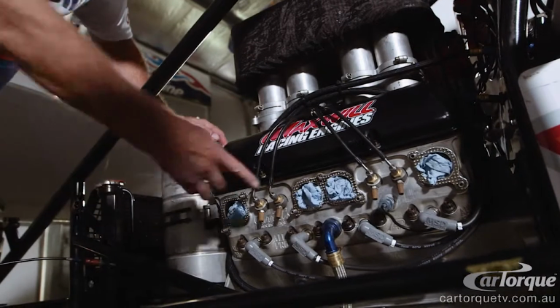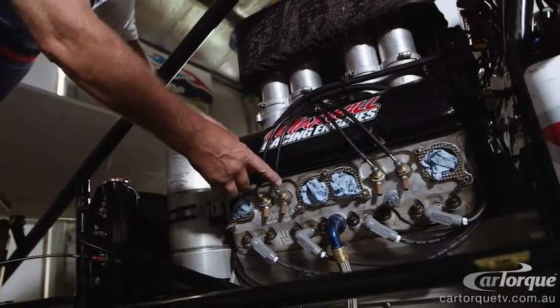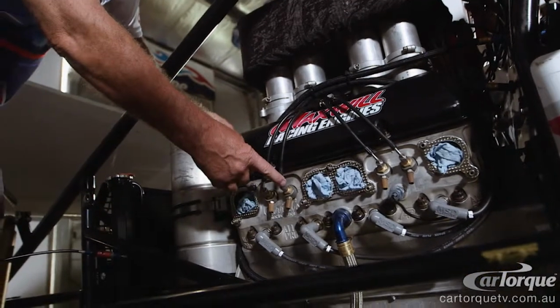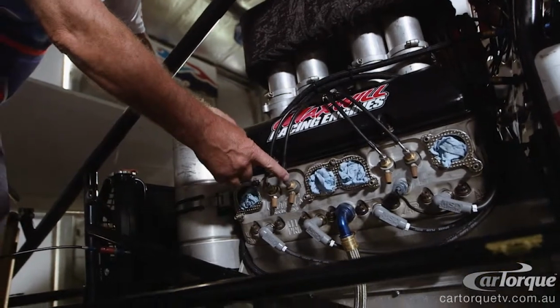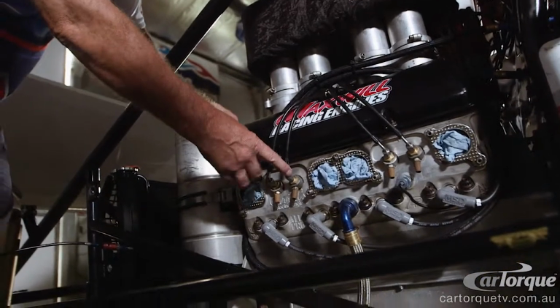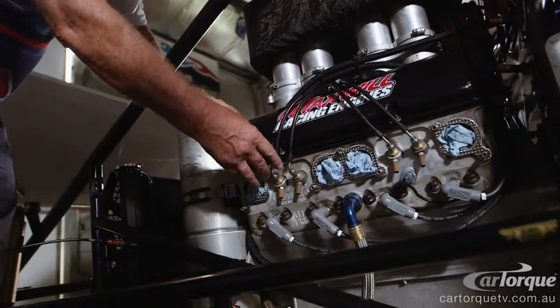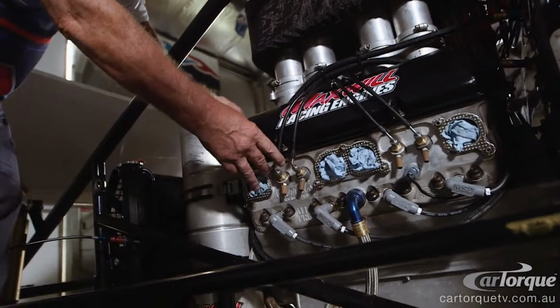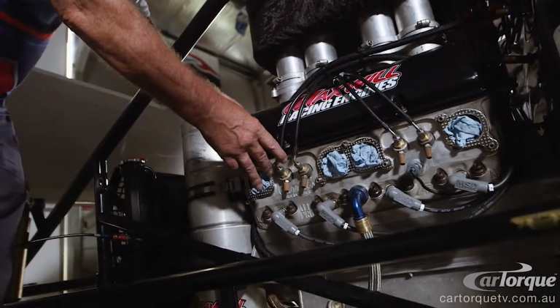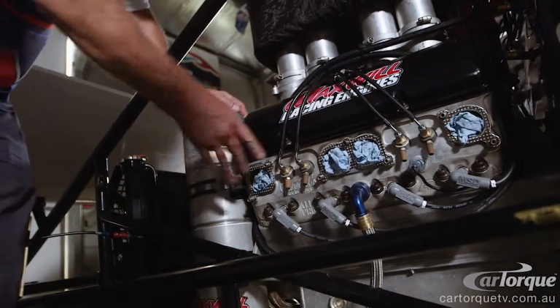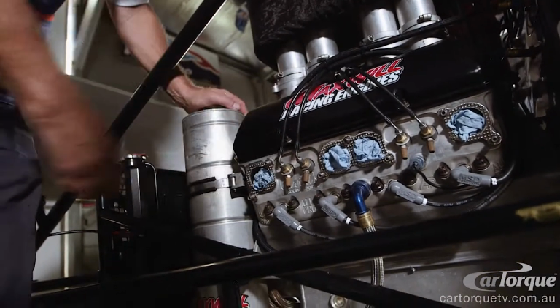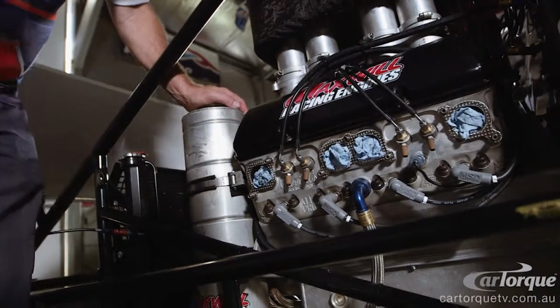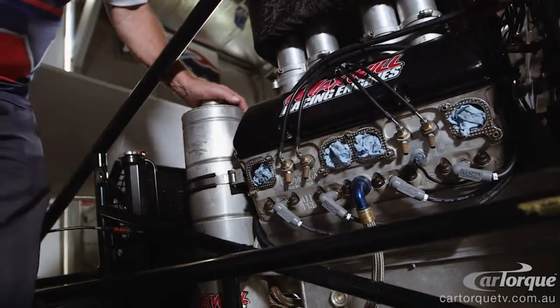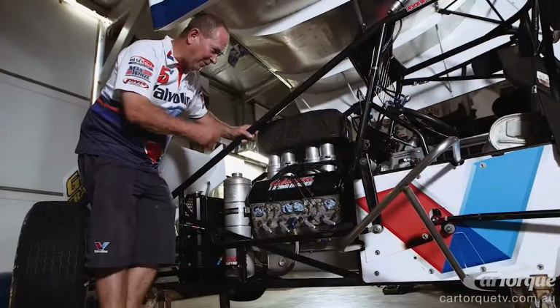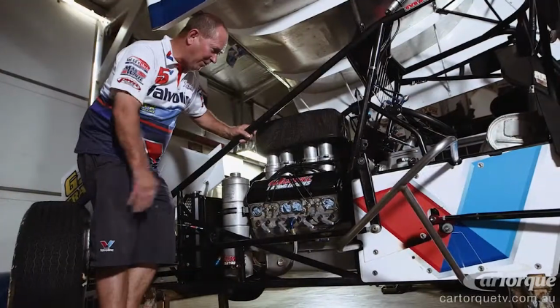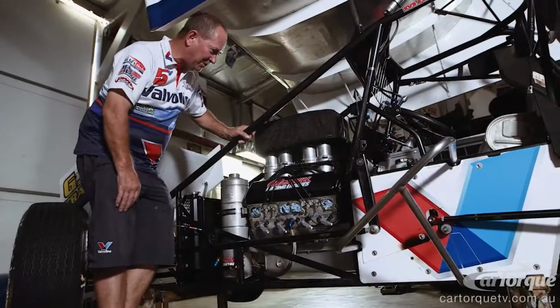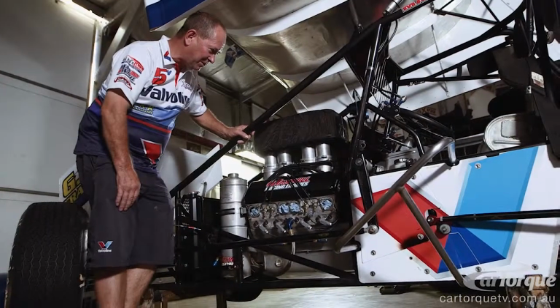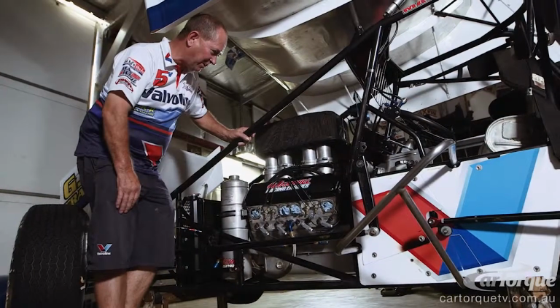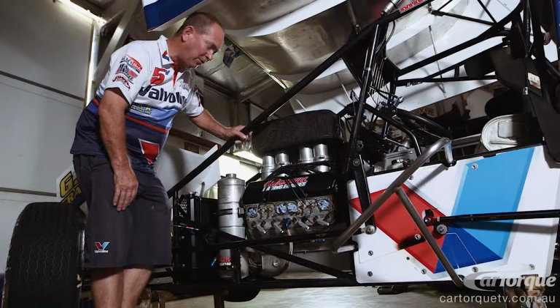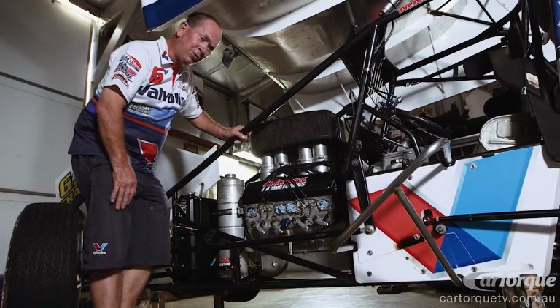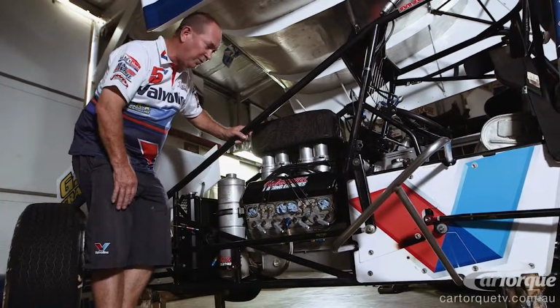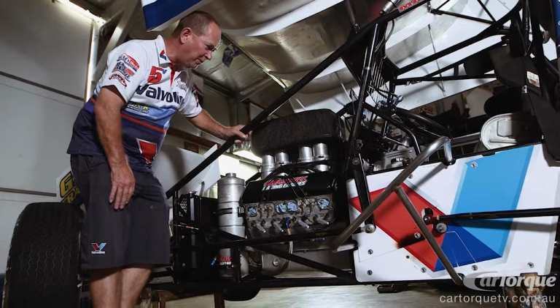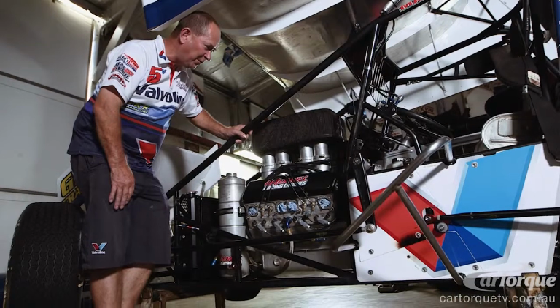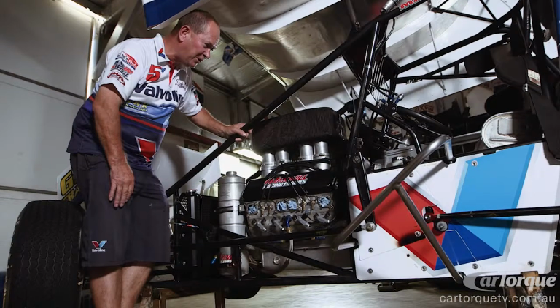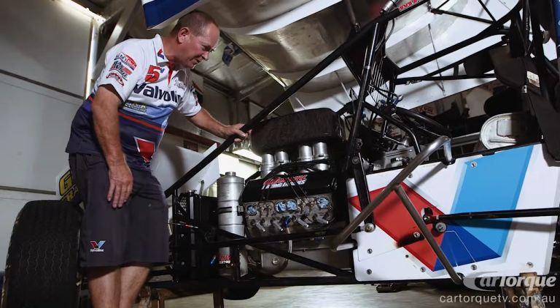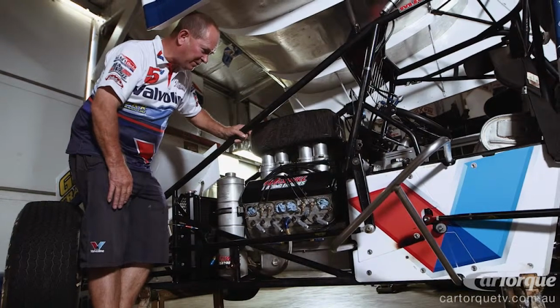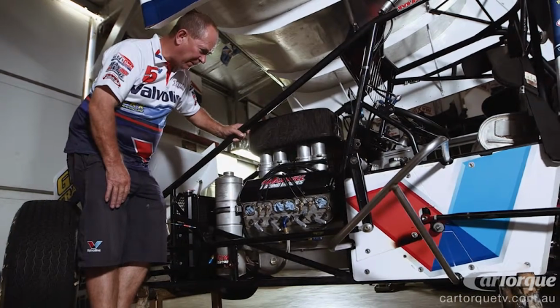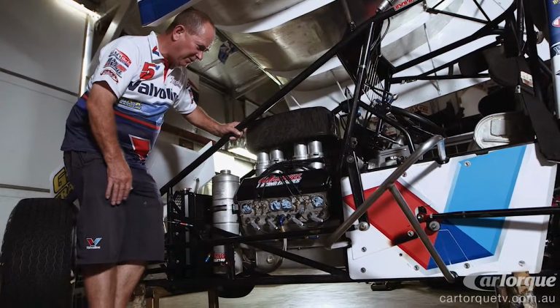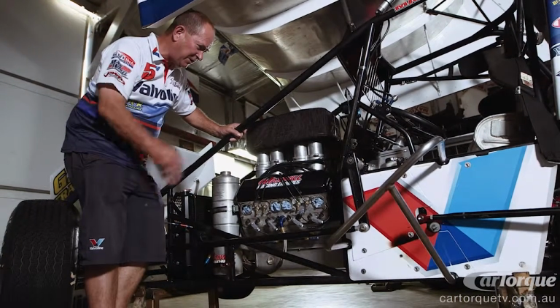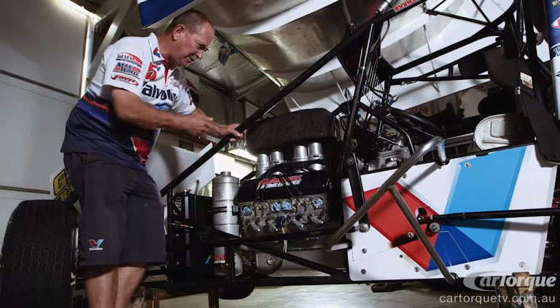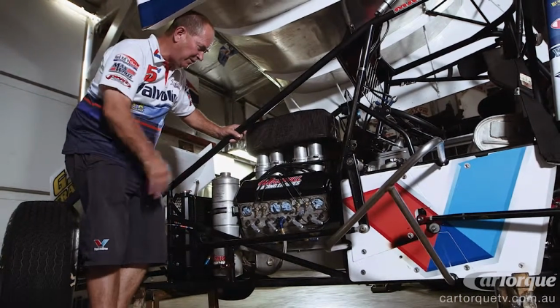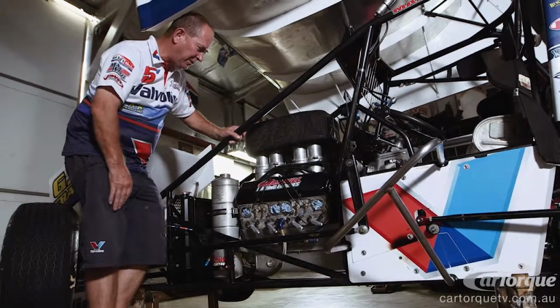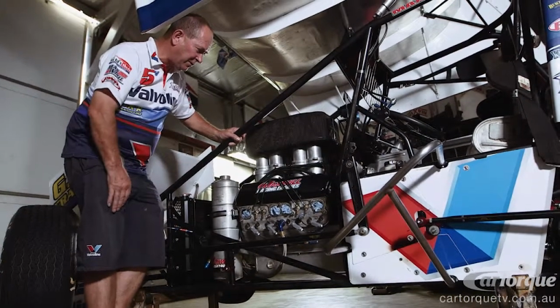Piston dribble fuel injection system — for the want of a better word, that's how it runs. It's just like an old Hillbourne fuel injector. This is actually a Kinsler.